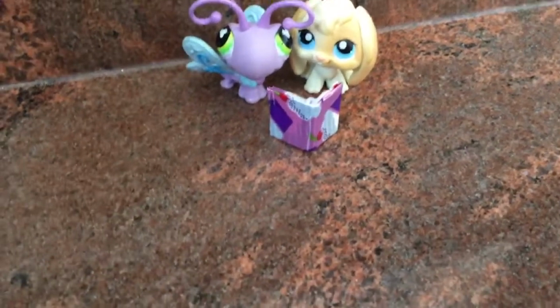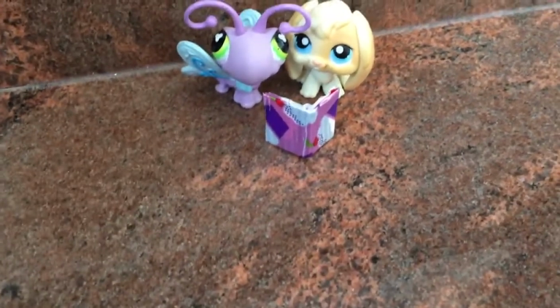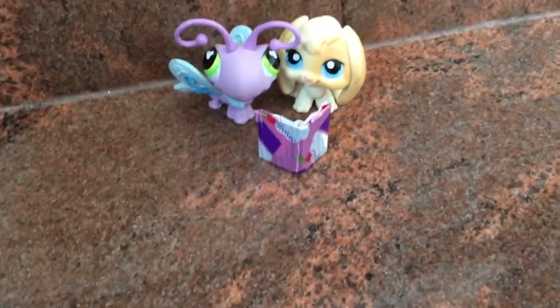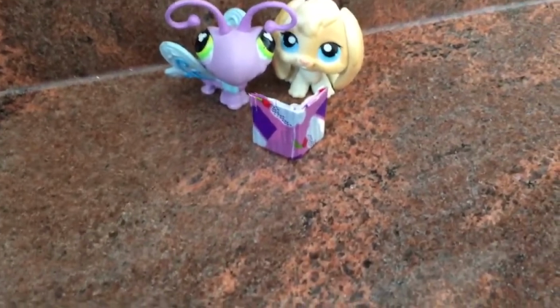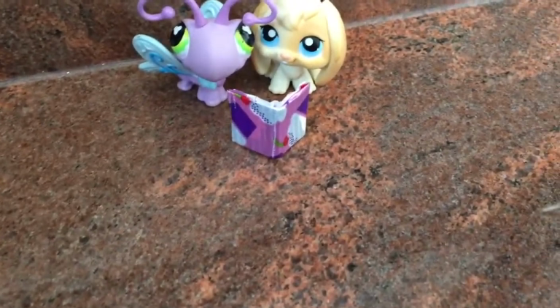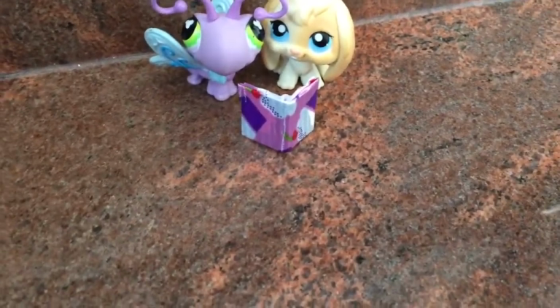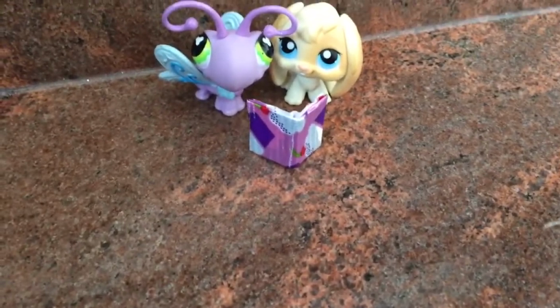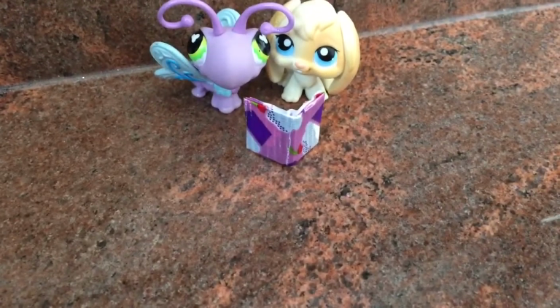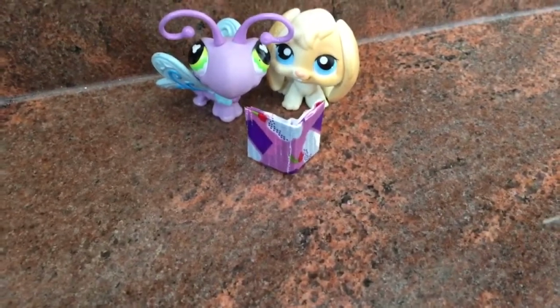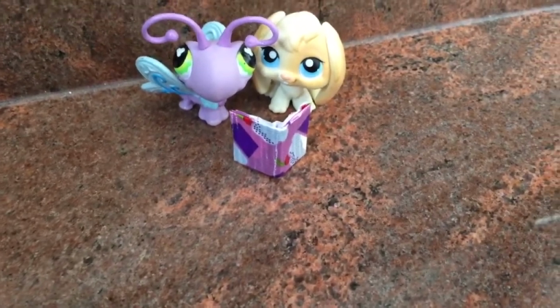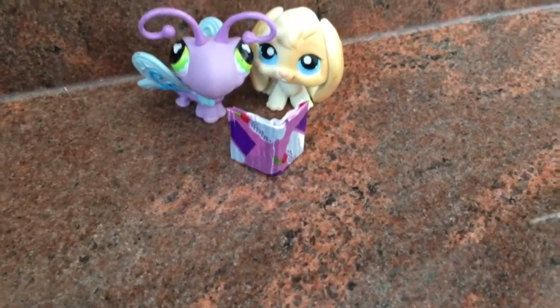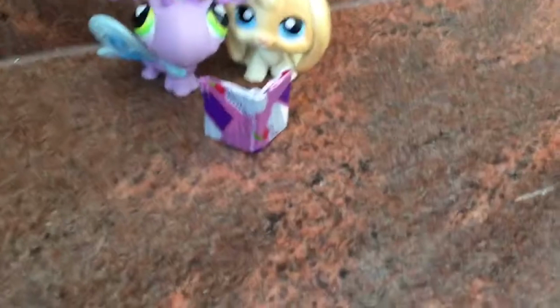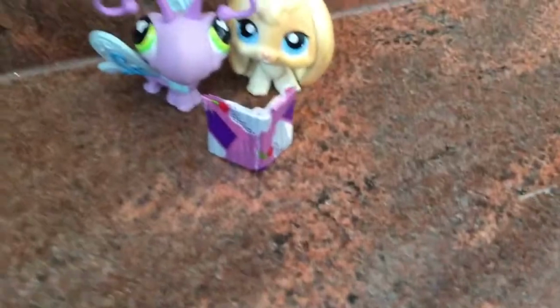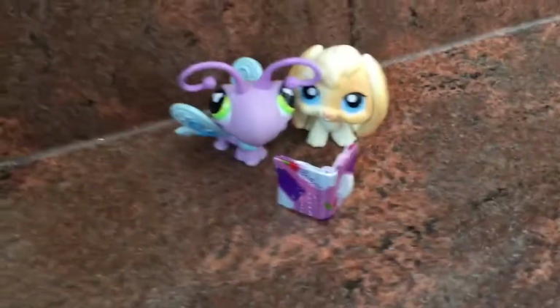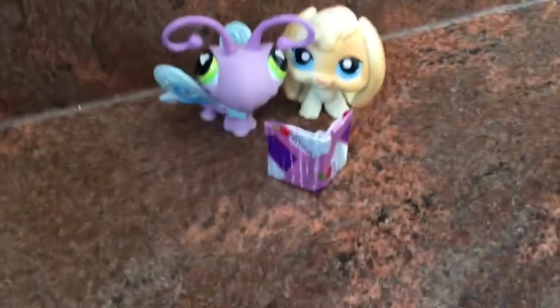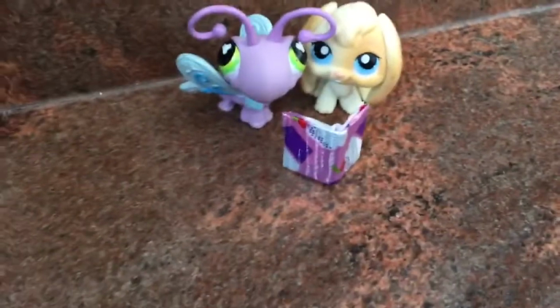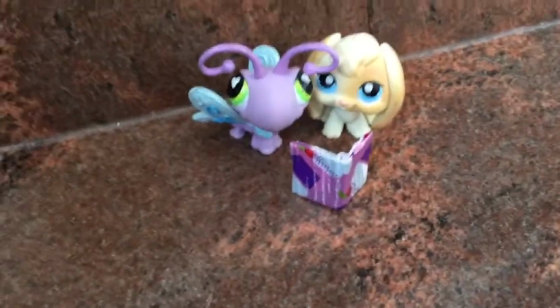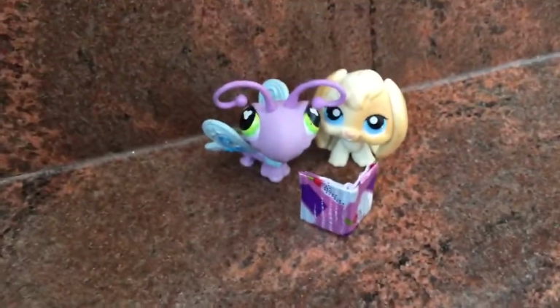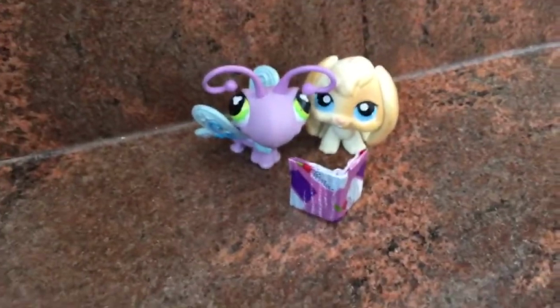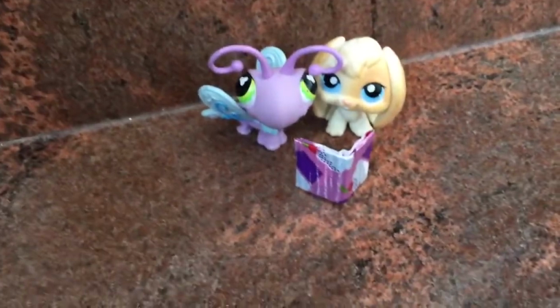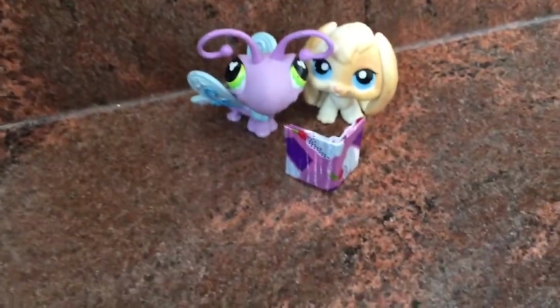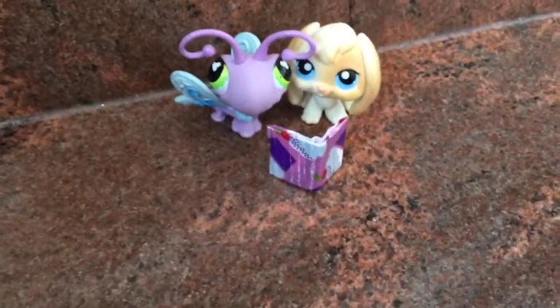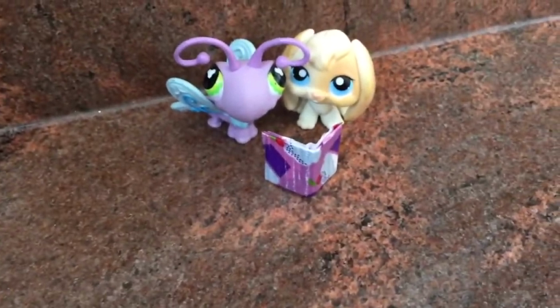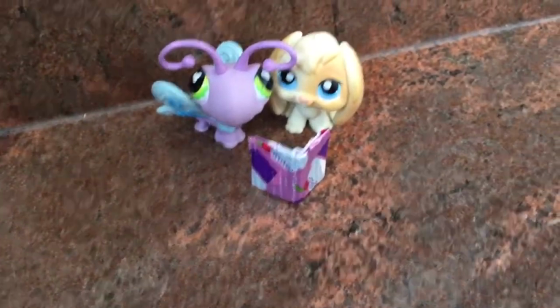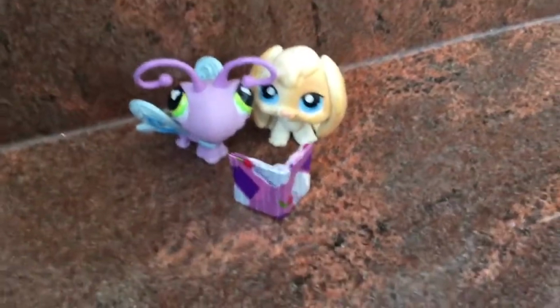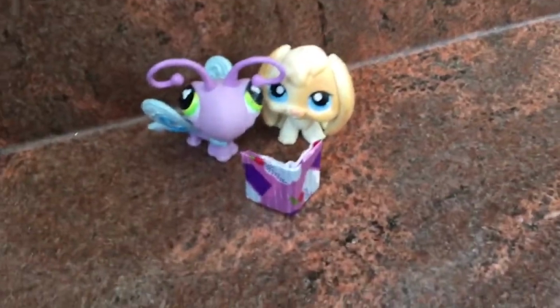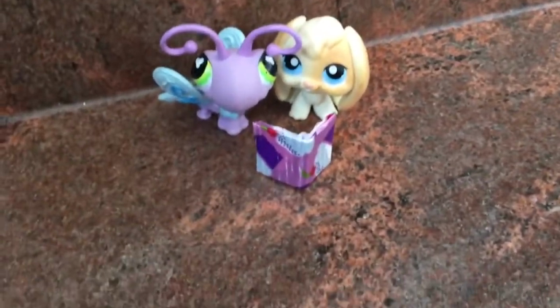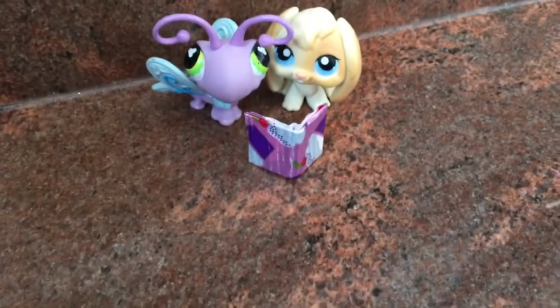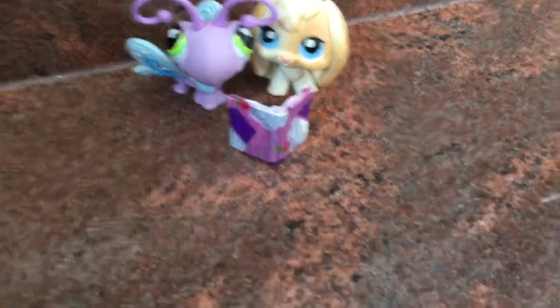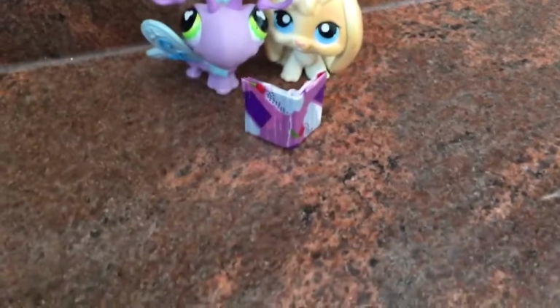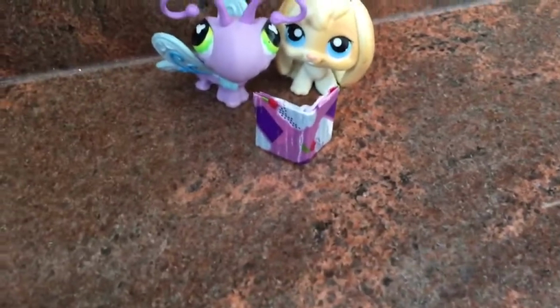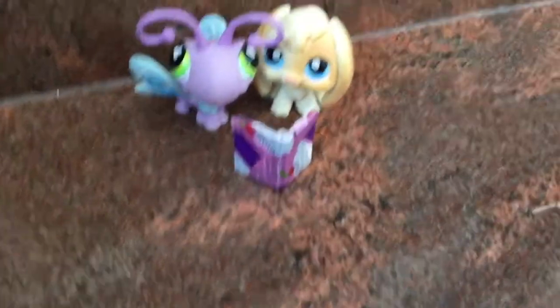Wow, isn't this book so interesting? Yeah, I love the Magic Treehouse books. I like how they finally did one with the cupcake cover. Yeah.